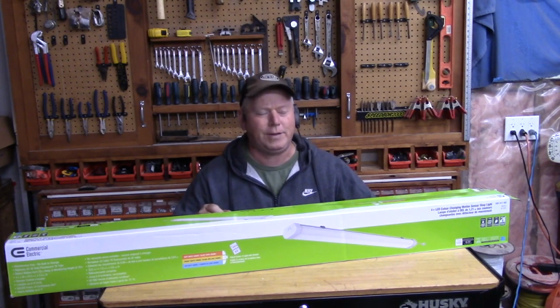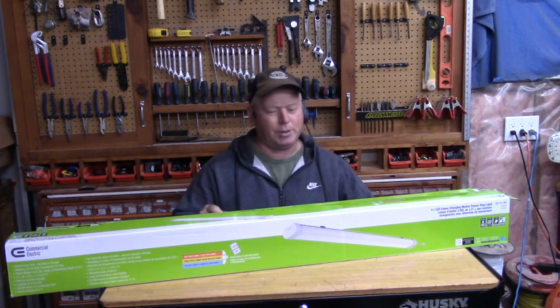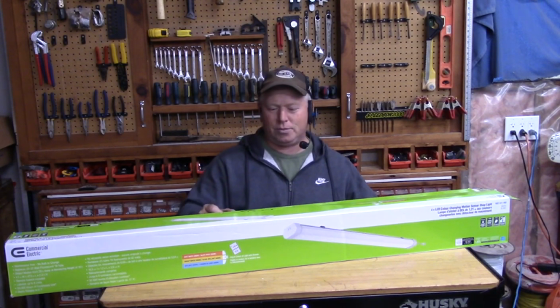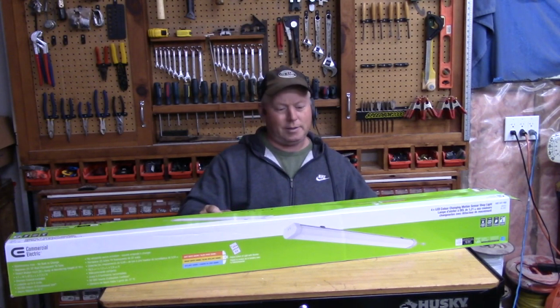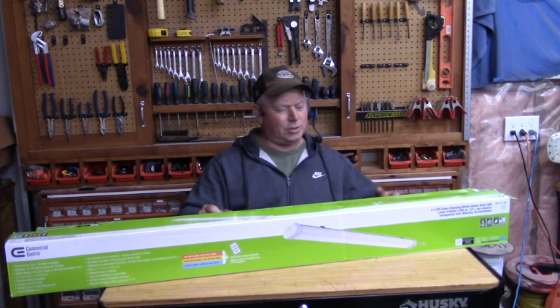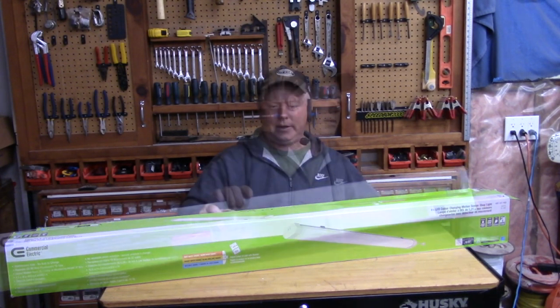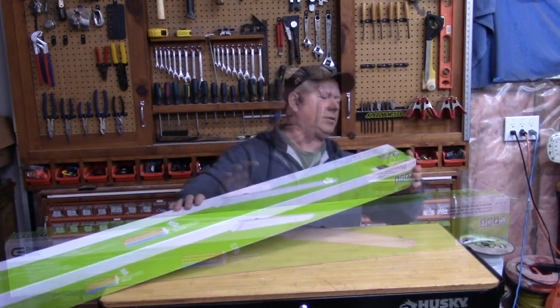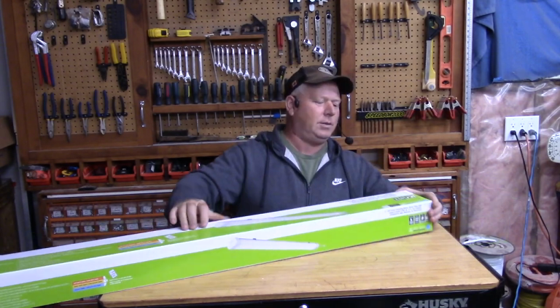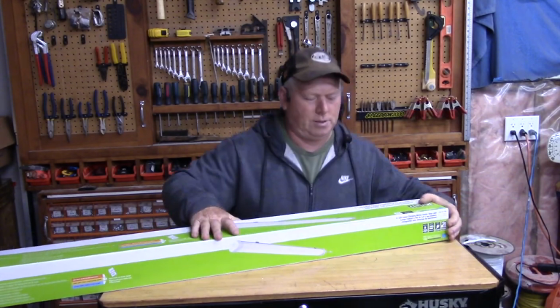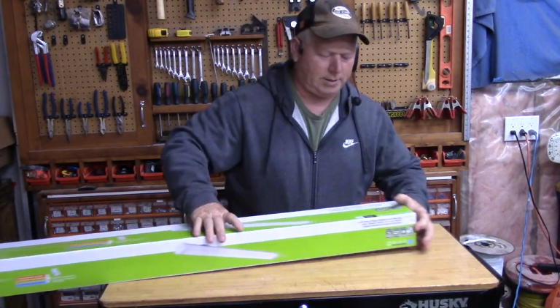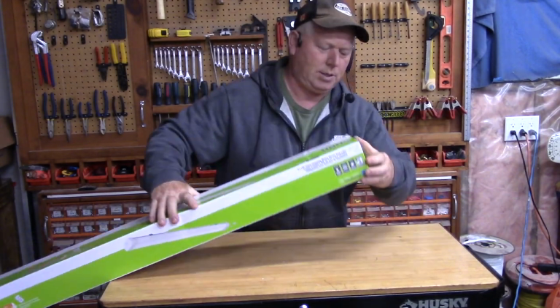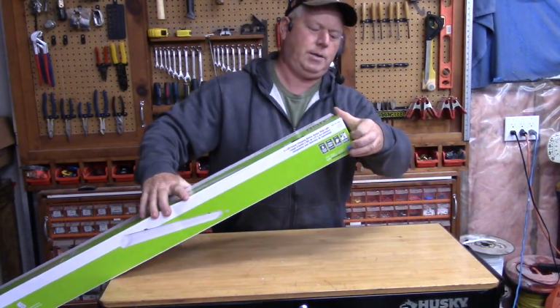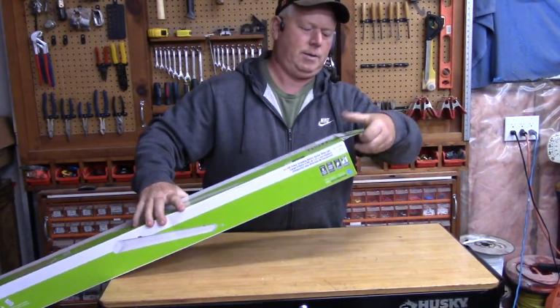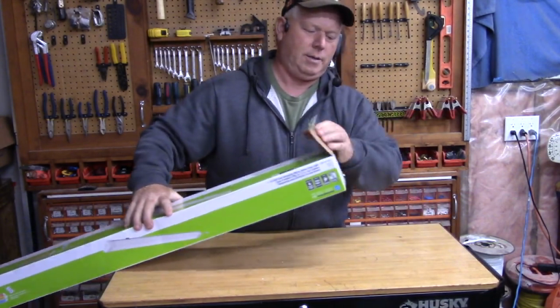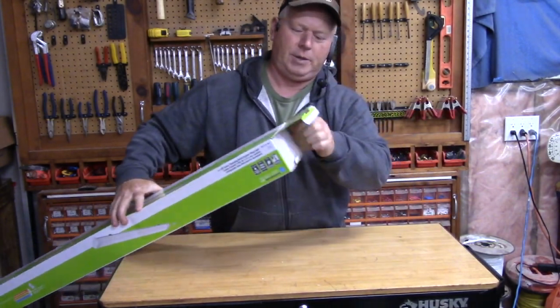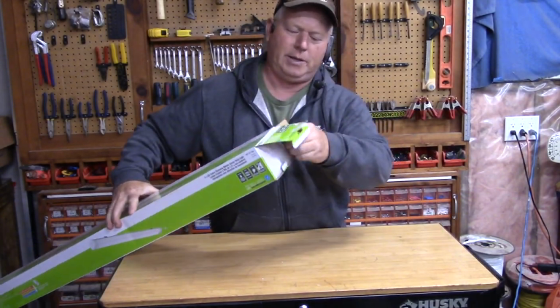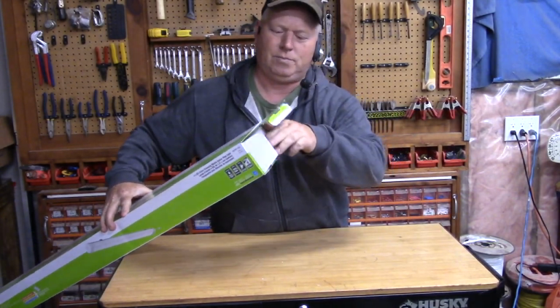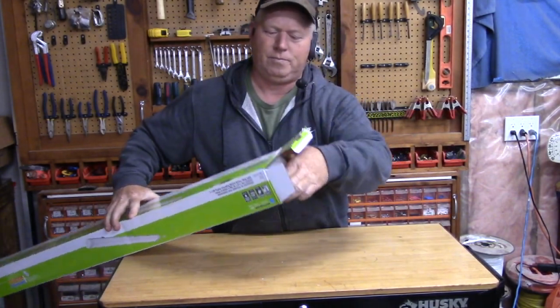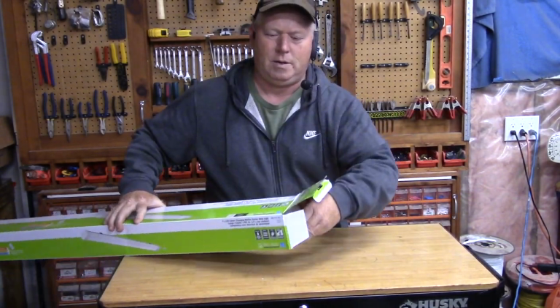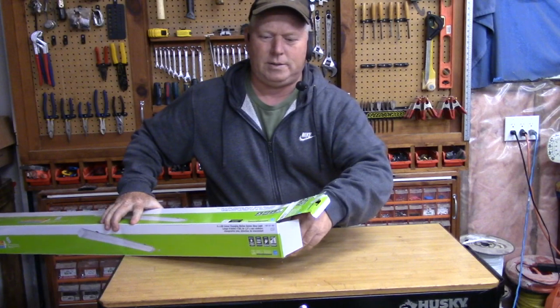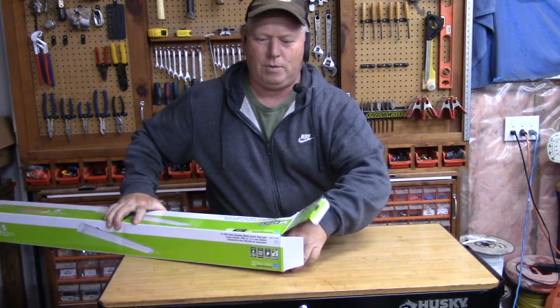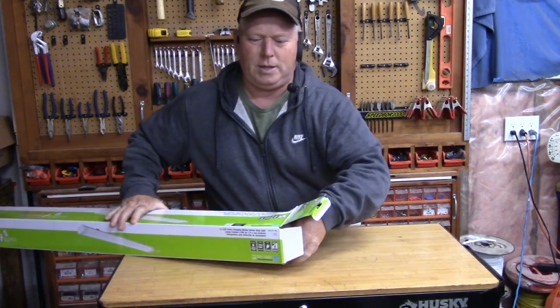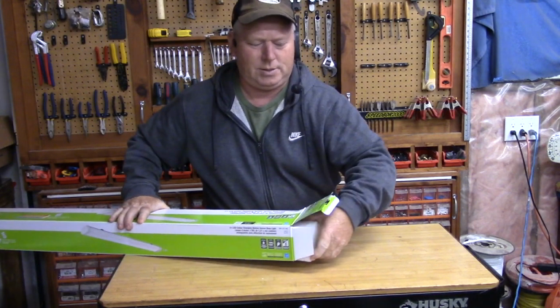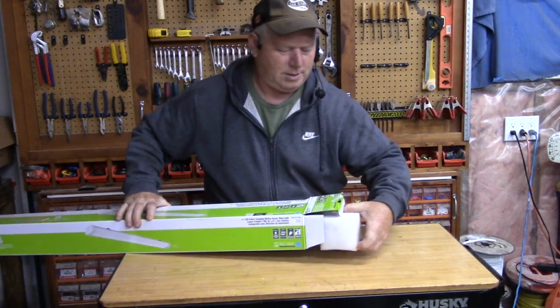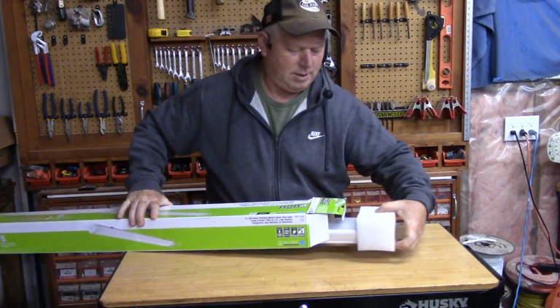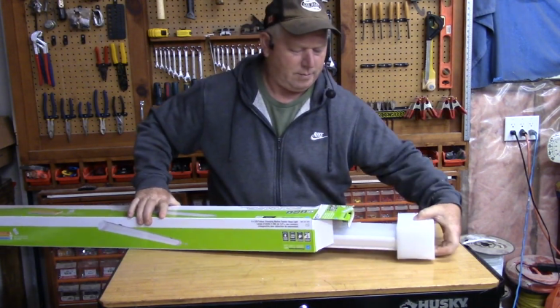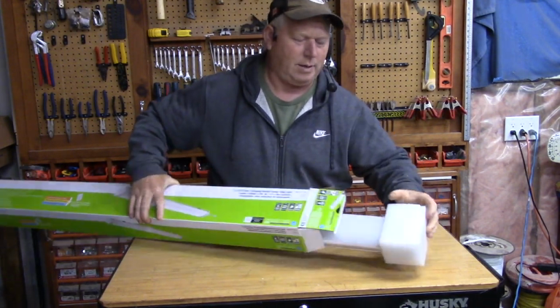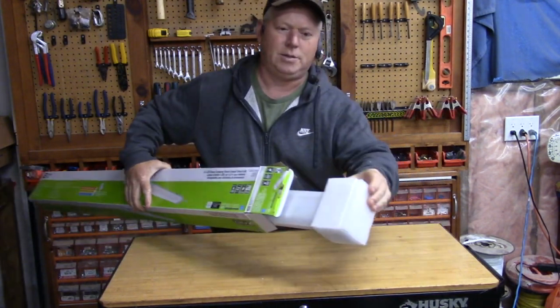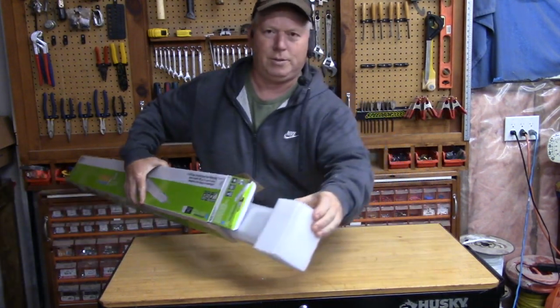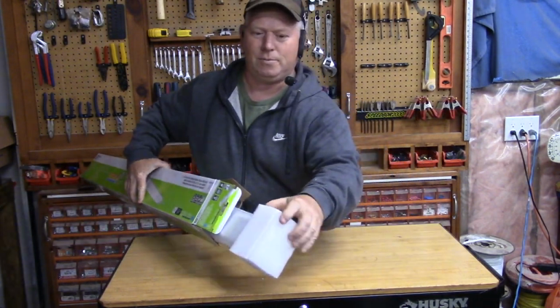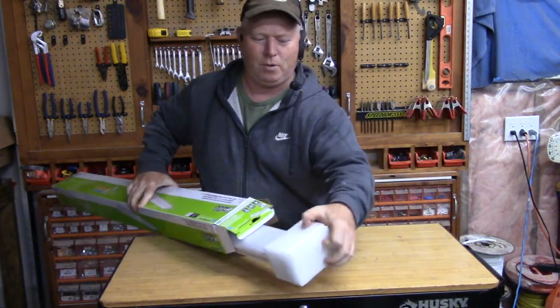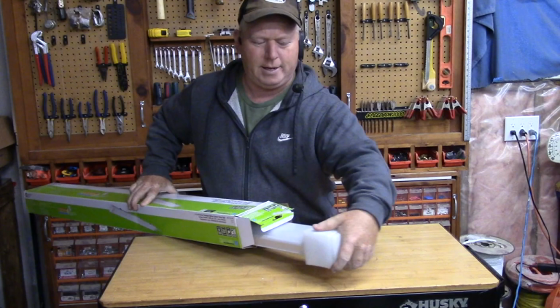So let's unbox this. It's relatively well boxed — you can see the tube just comes with foam at the end.